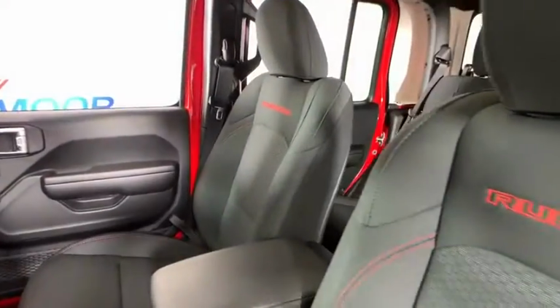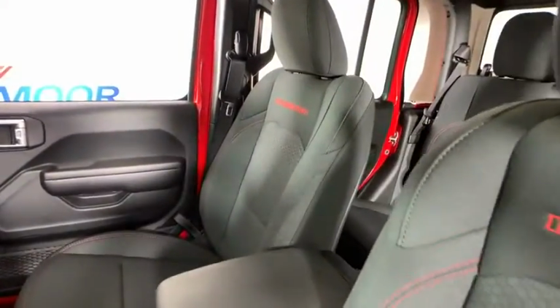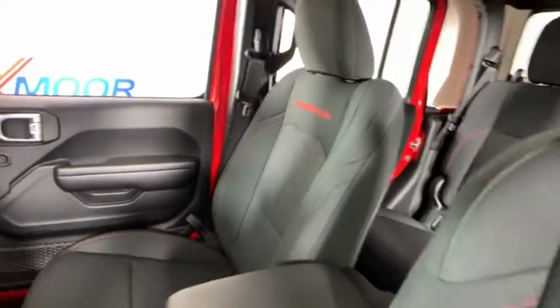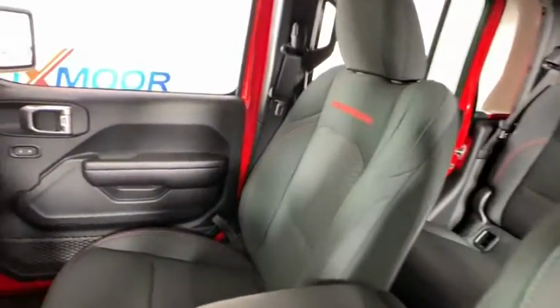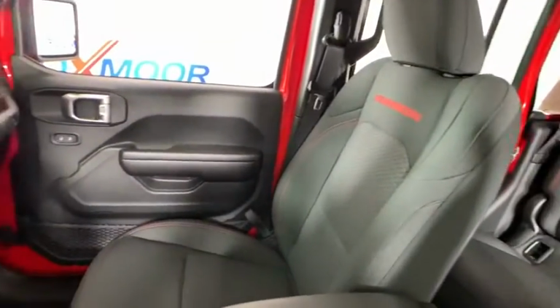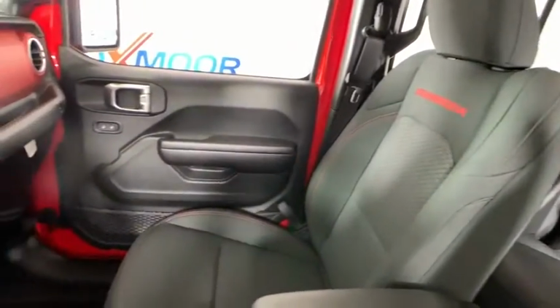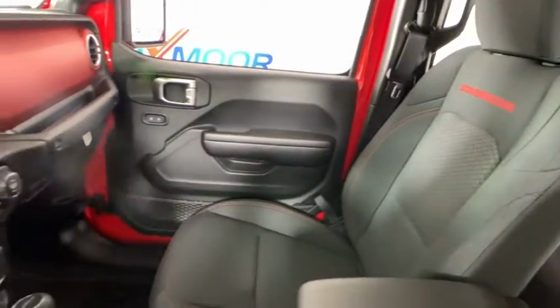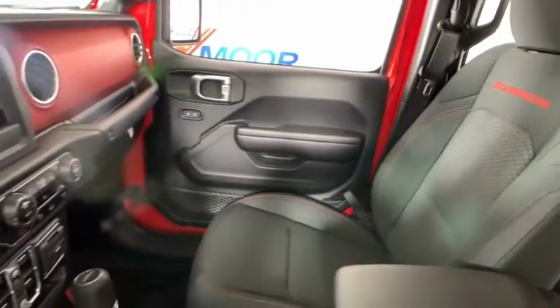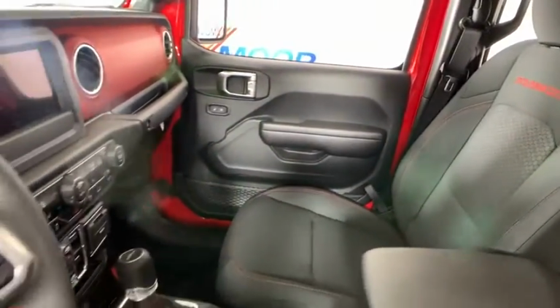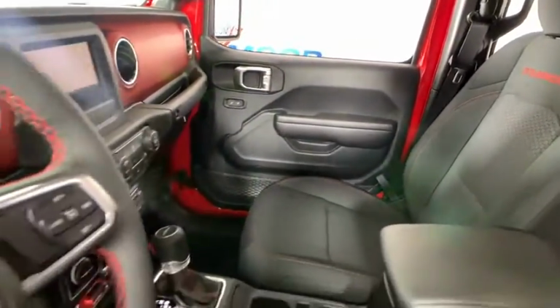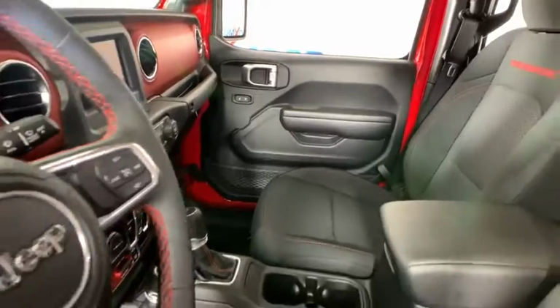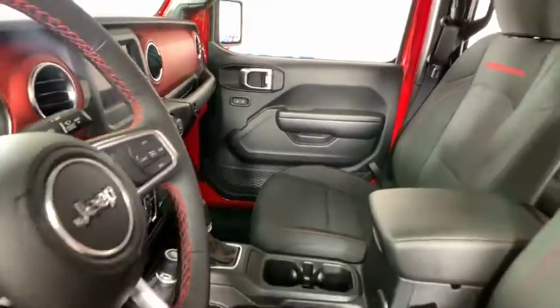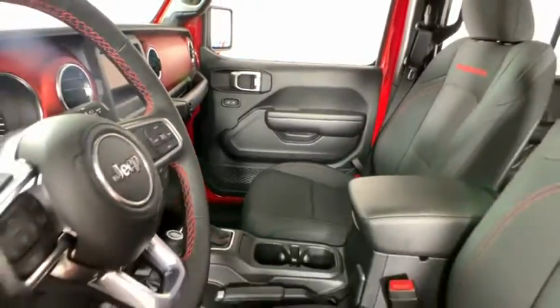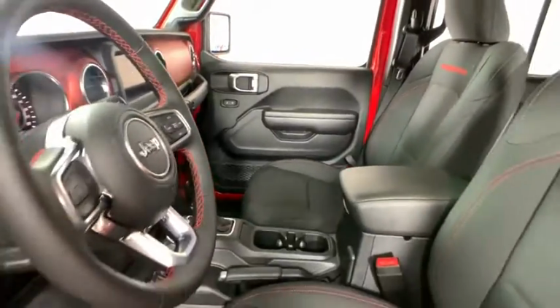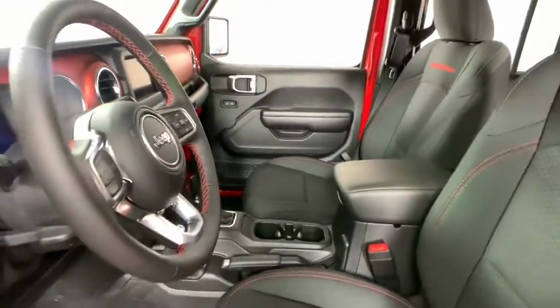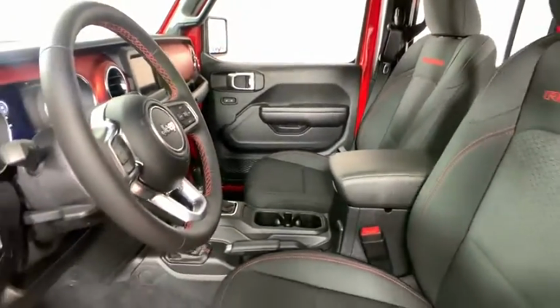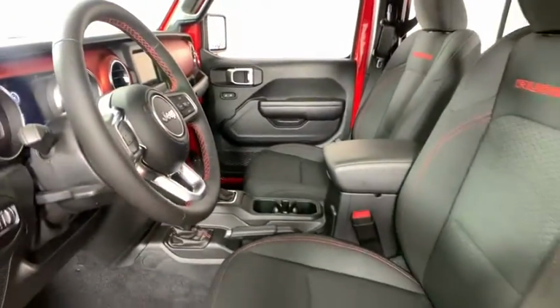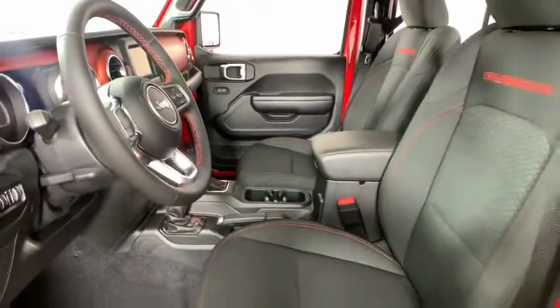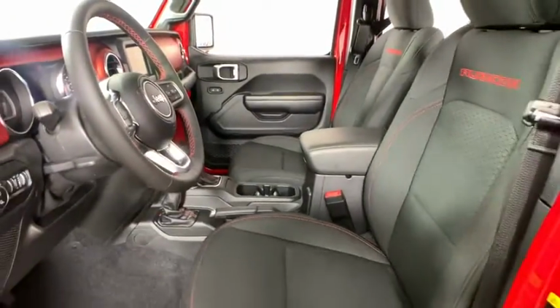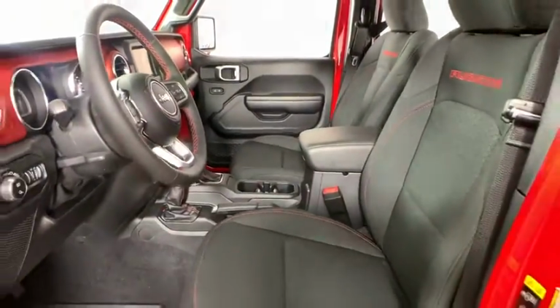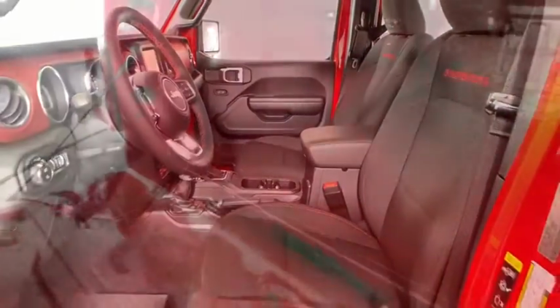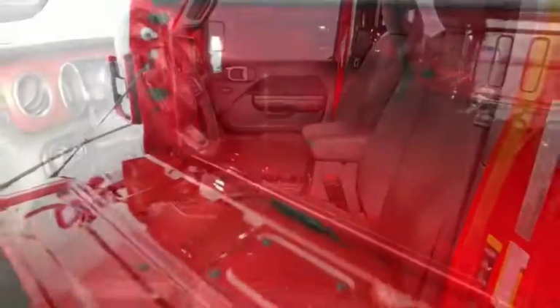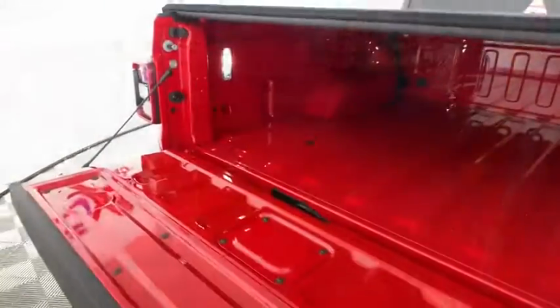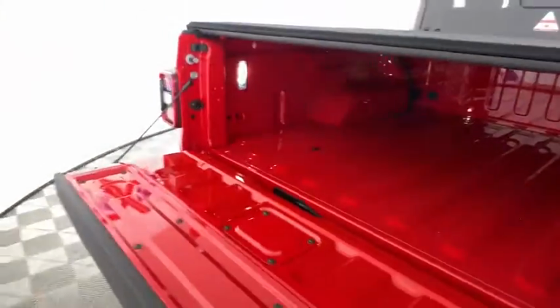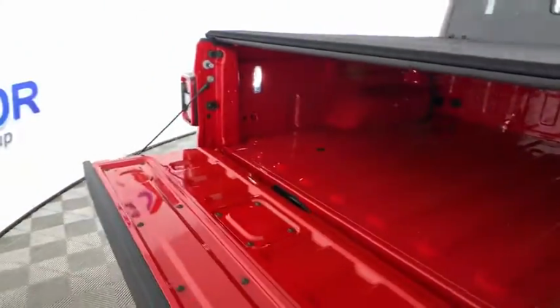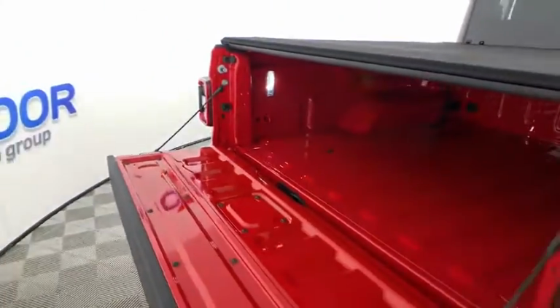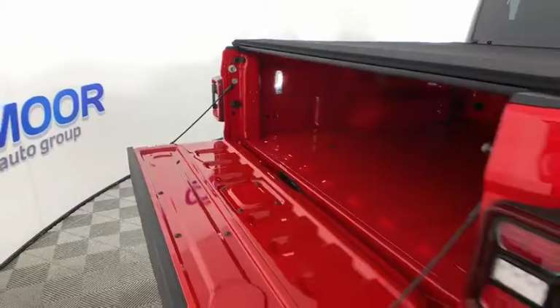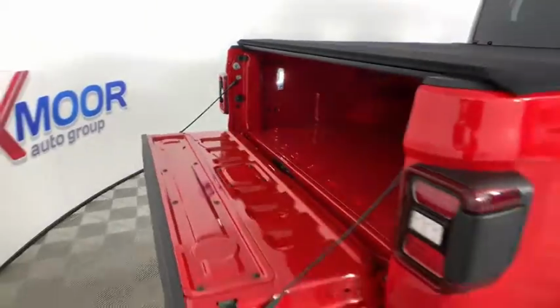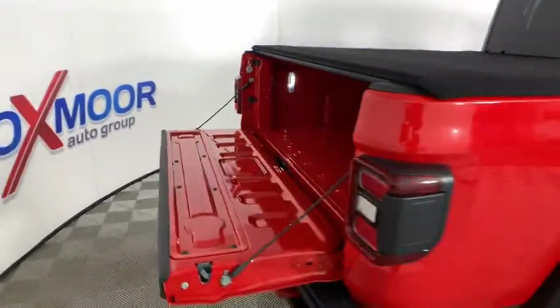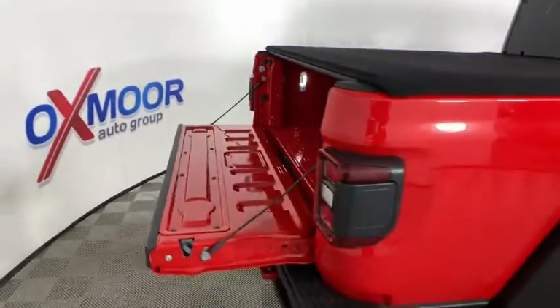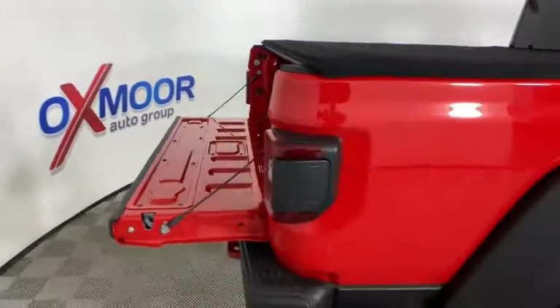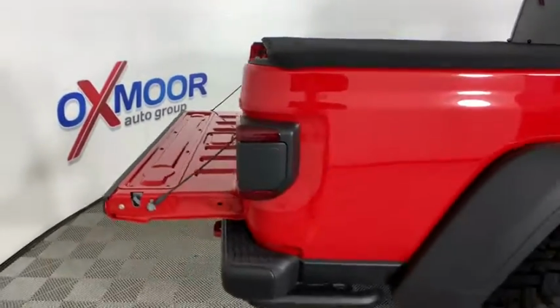Power windows, electronic stability control, security system, compass, fog lights, heated steering wheel, trip computer, panic alarm, remote keyless entry.